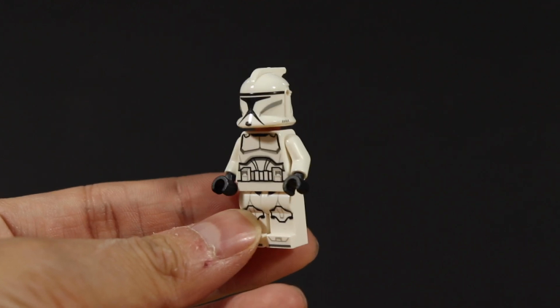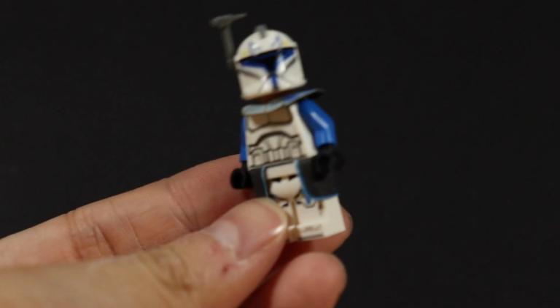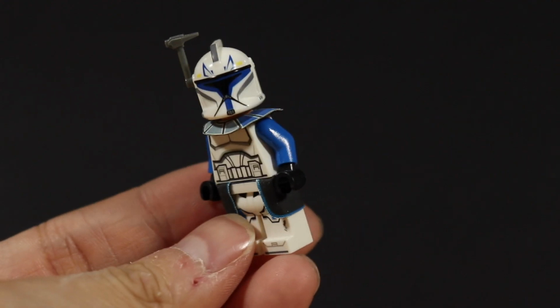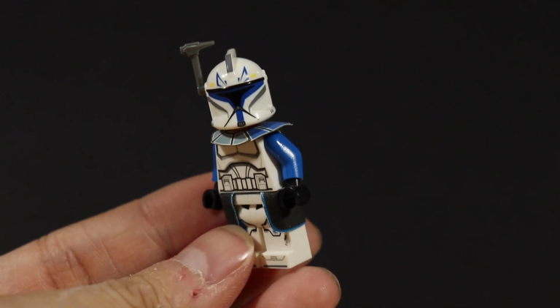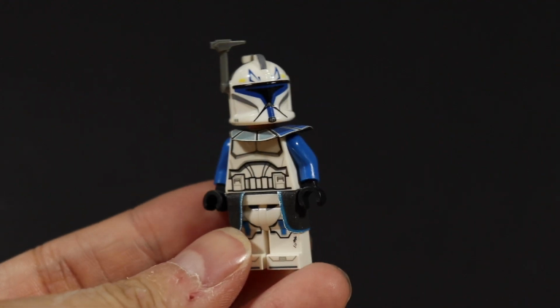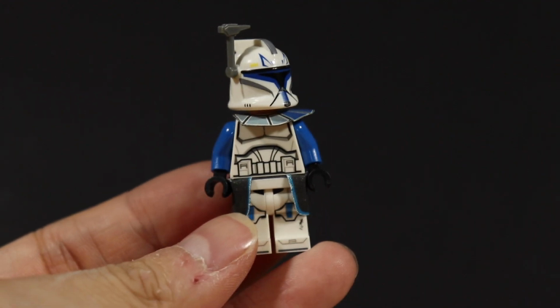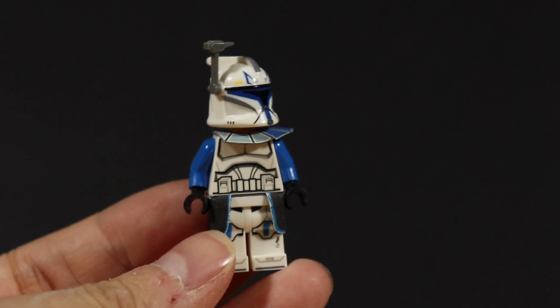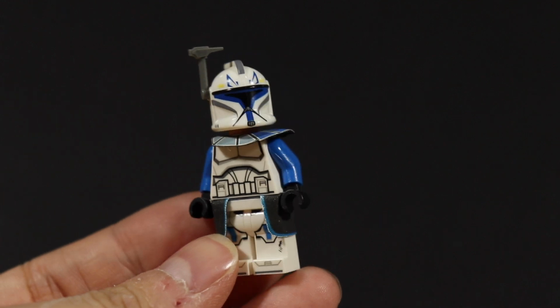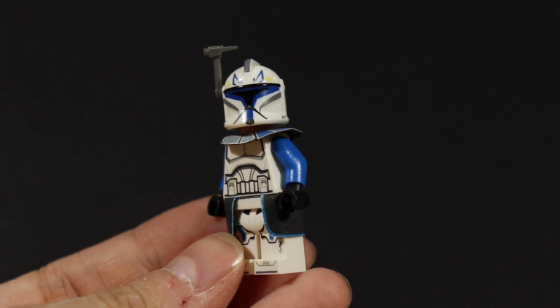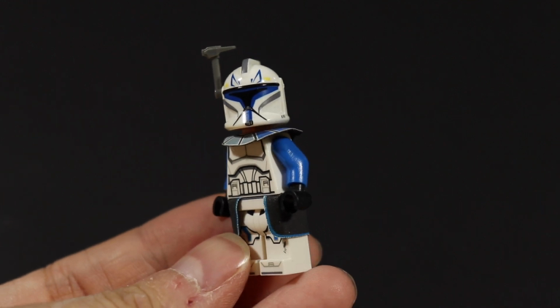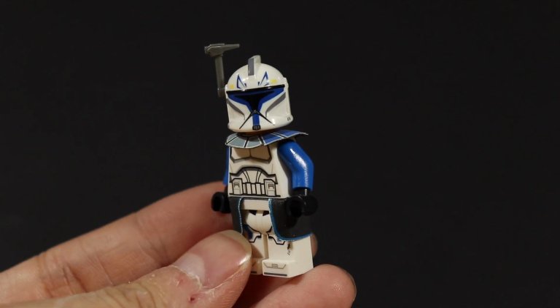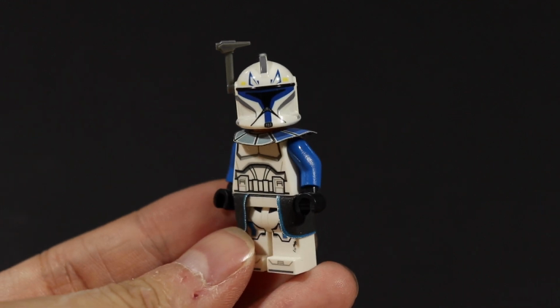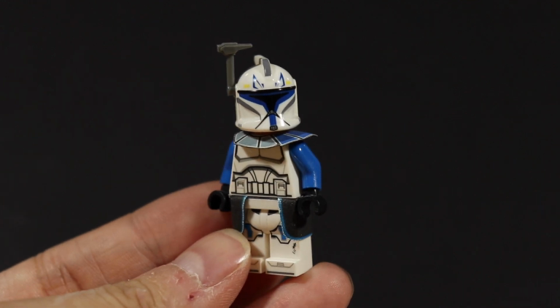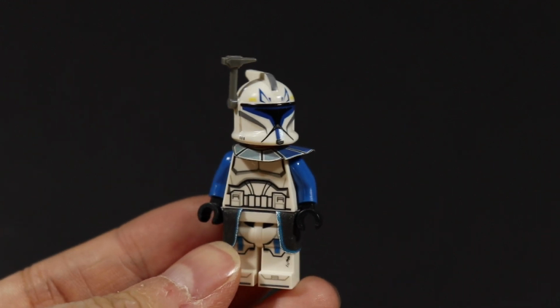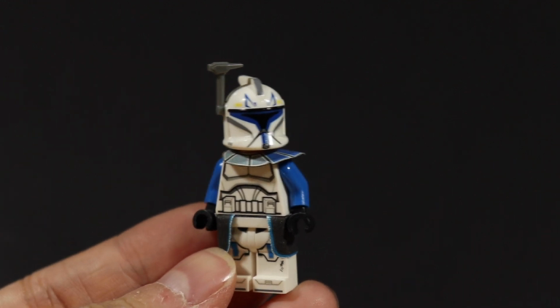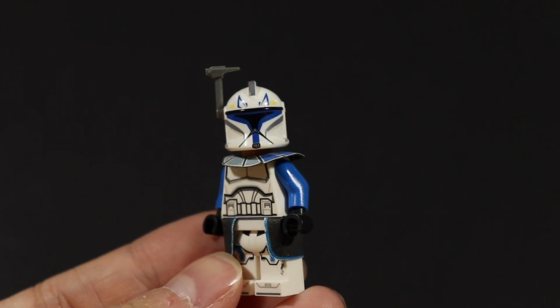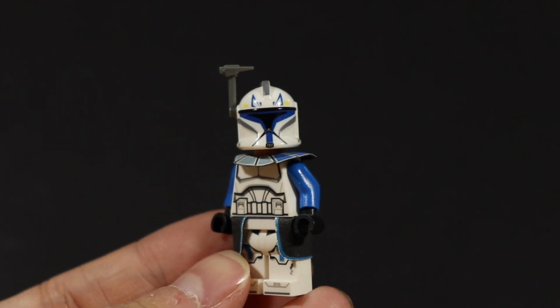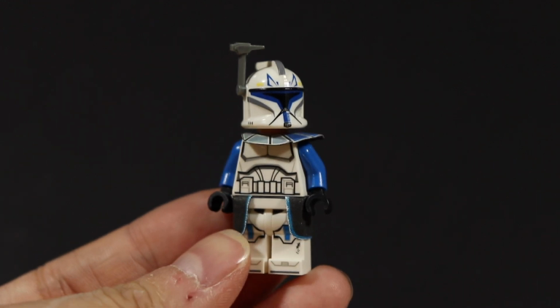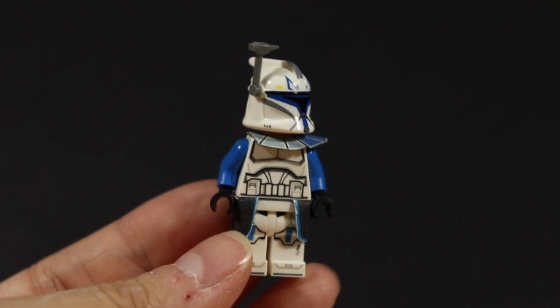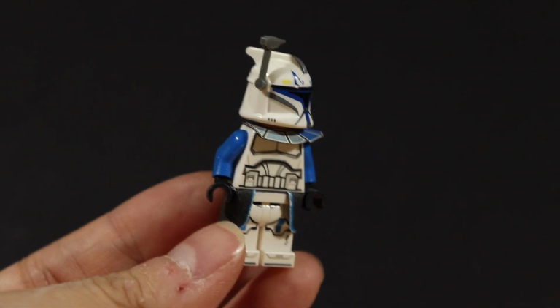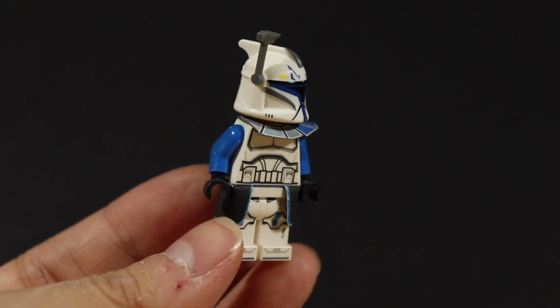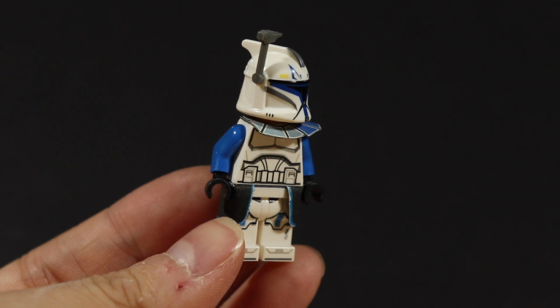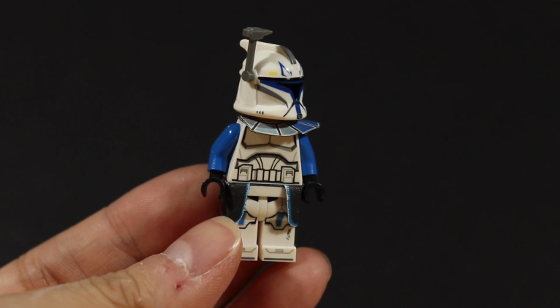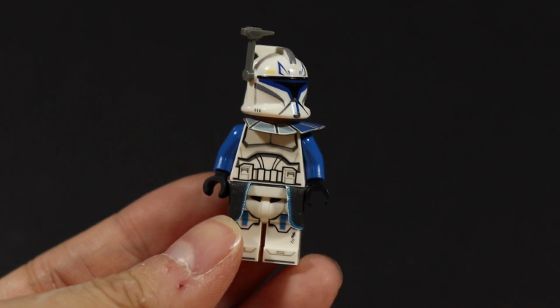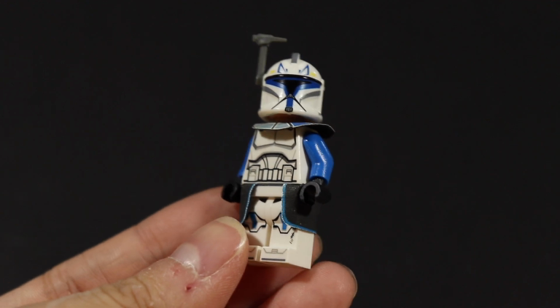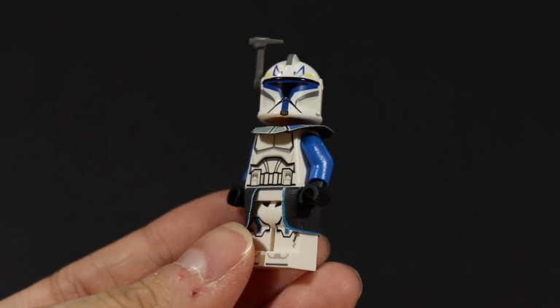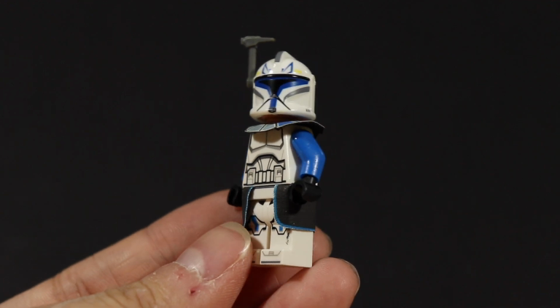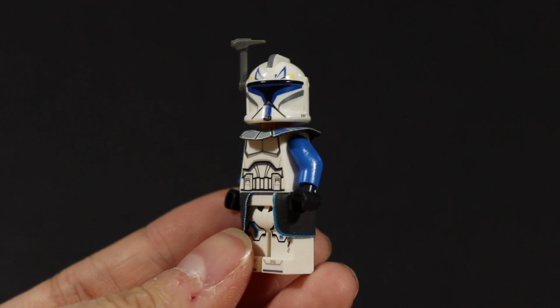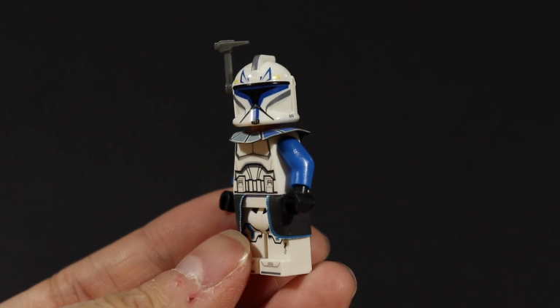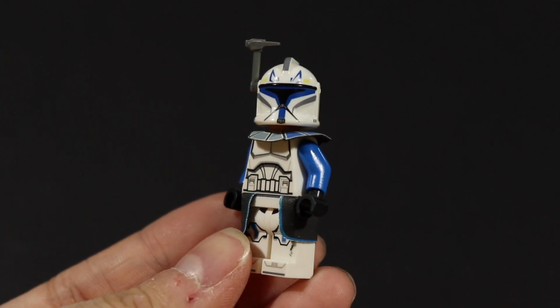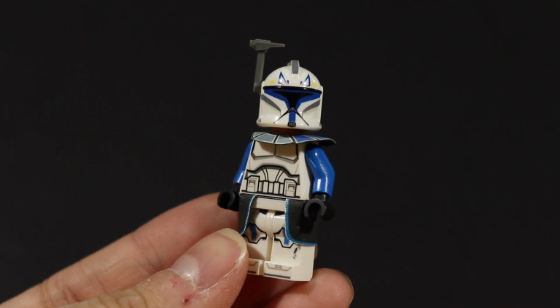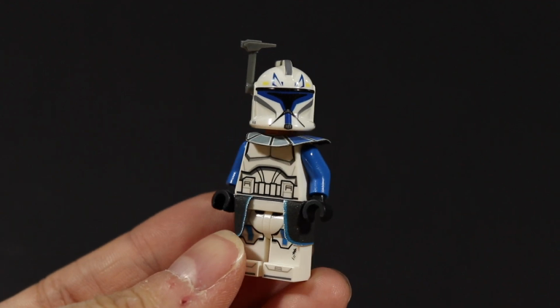I don't know if you guys remember Jay's Little Things, but I've done a video on how to make Captain Rex in Phase 1 for cheap and very good quality. There's a site called Jay's Little Things.